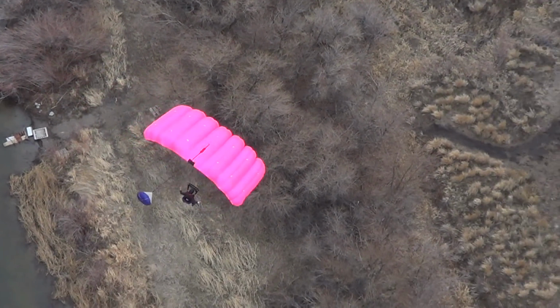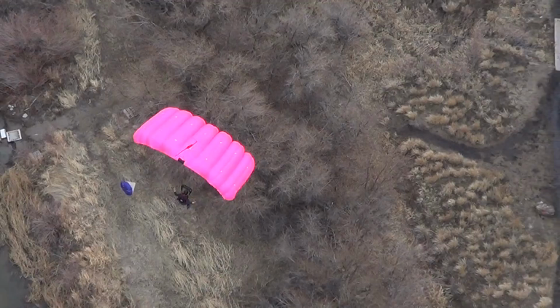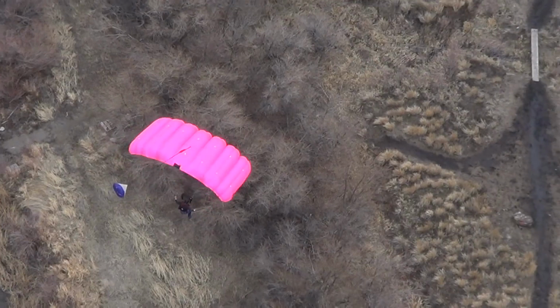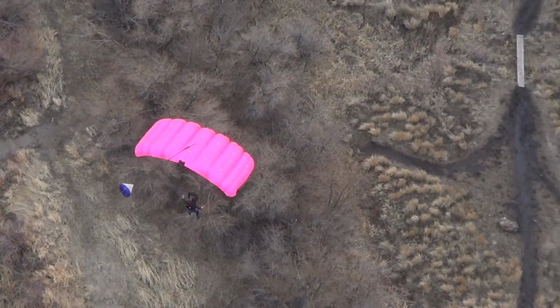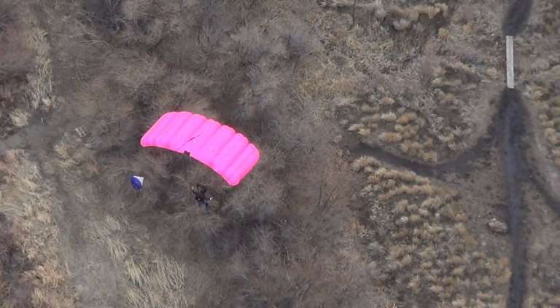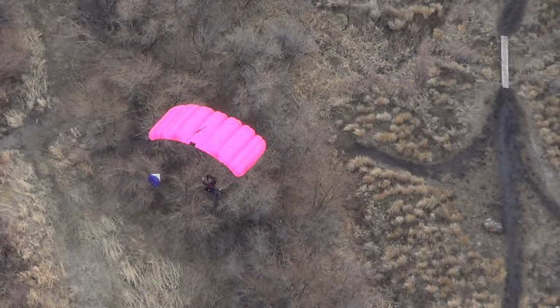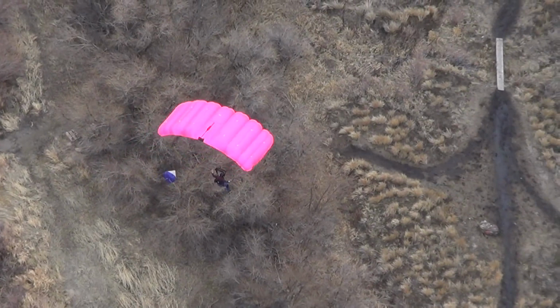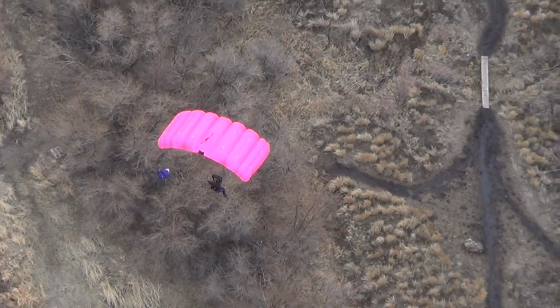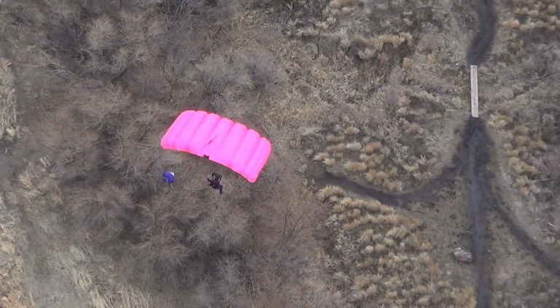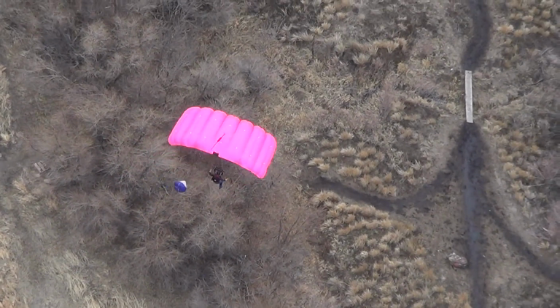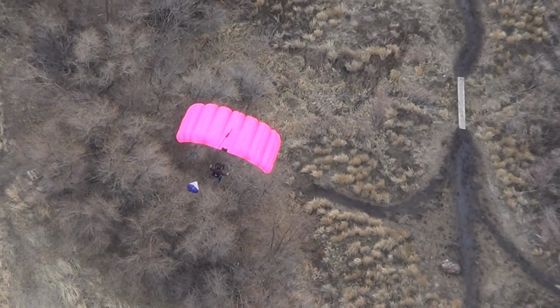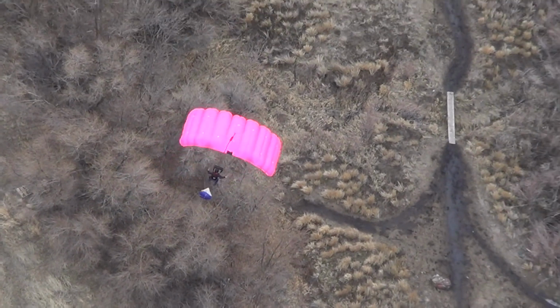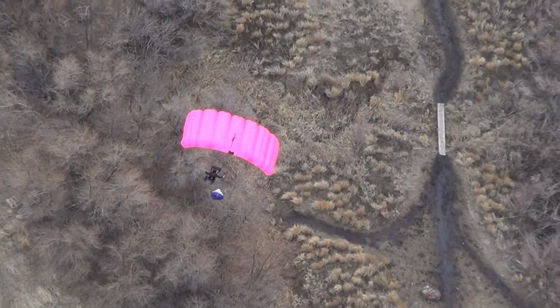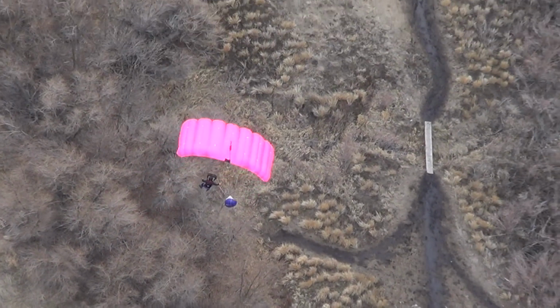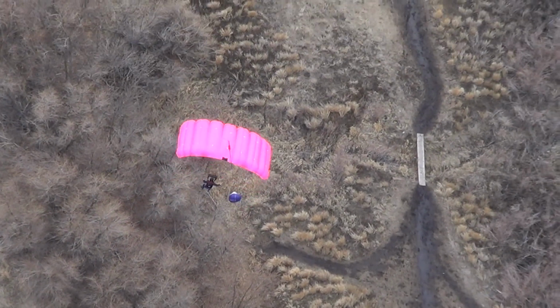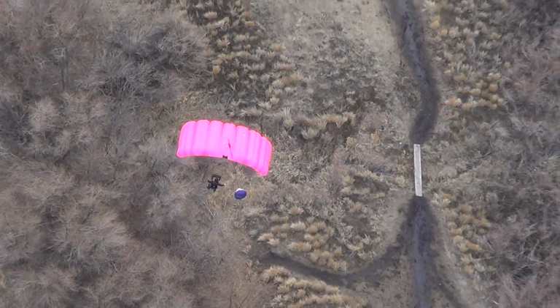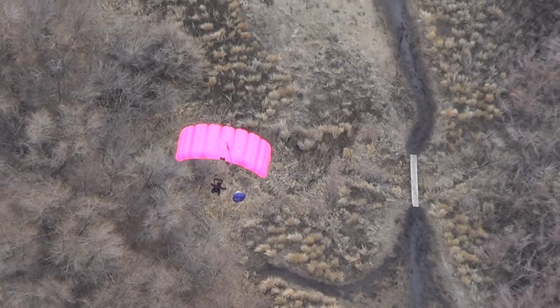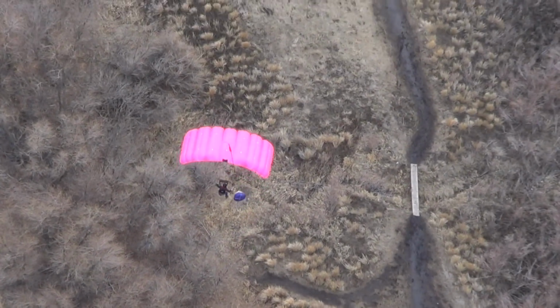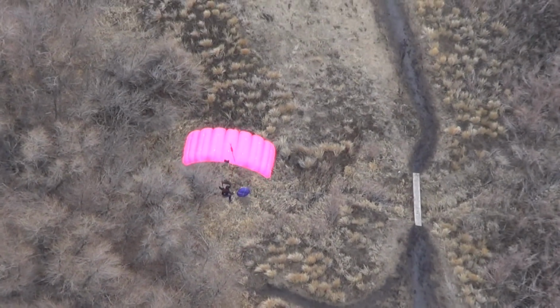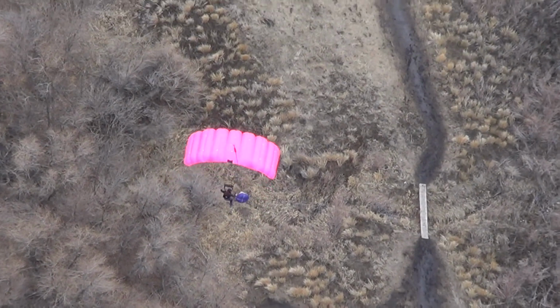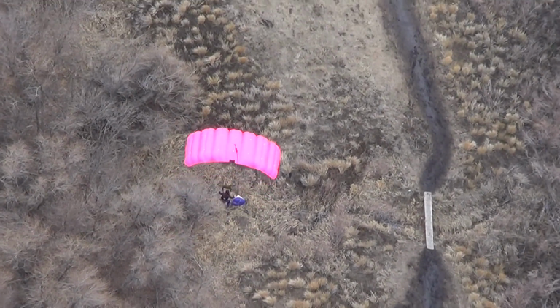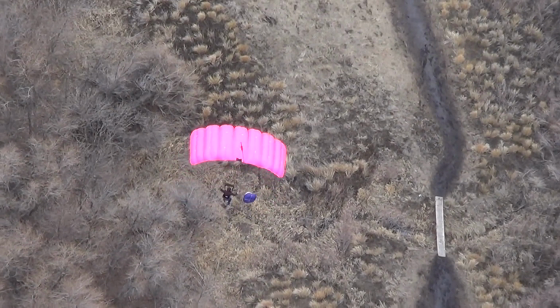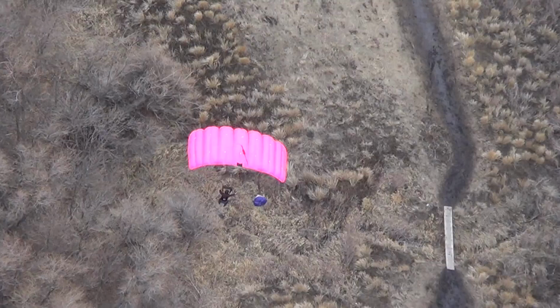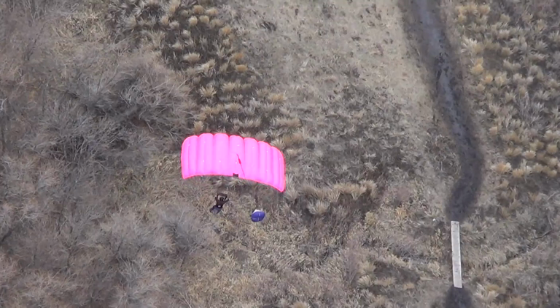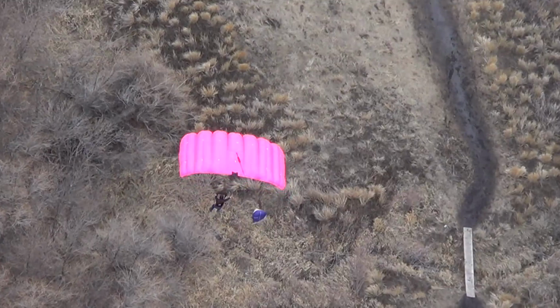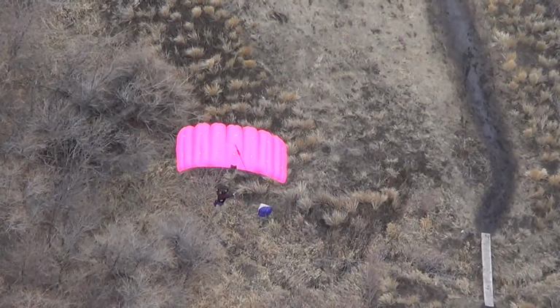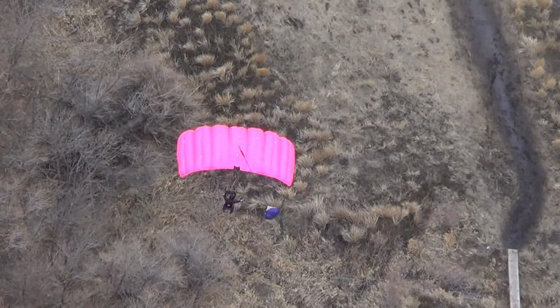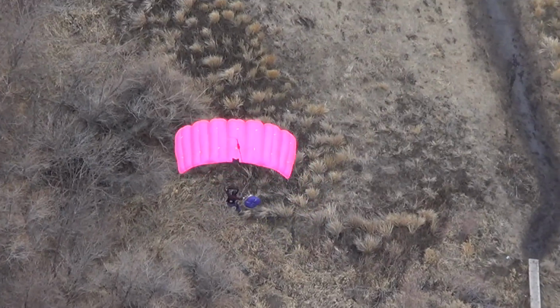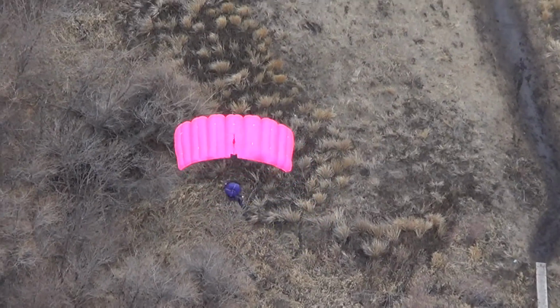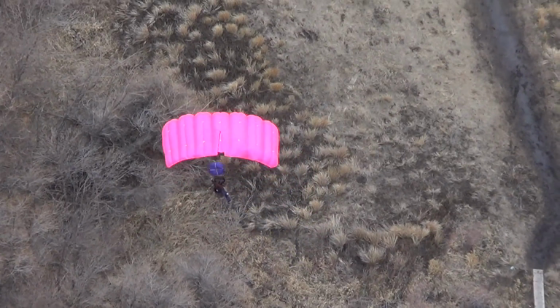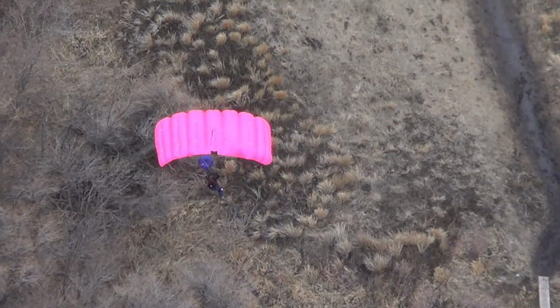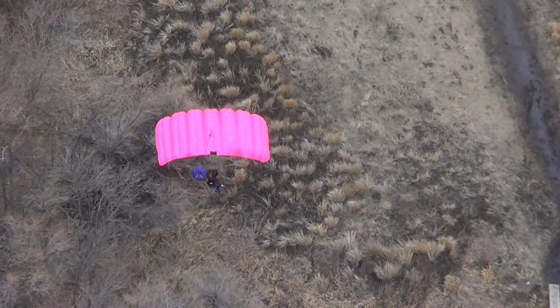You don't need to be that deep in the brakes on the approach. You can let it fly a little more than that. Make sure you bring it all the way to the landing area. Pick up some speed for landing.